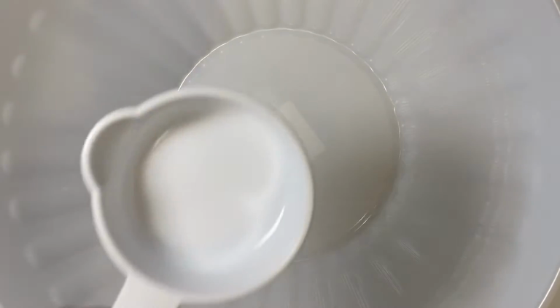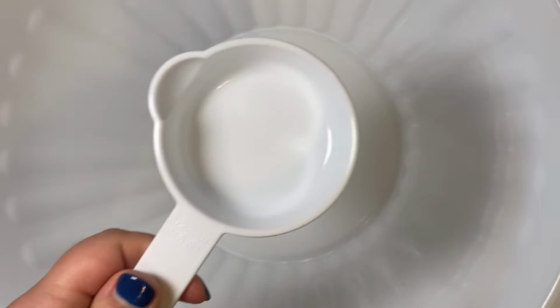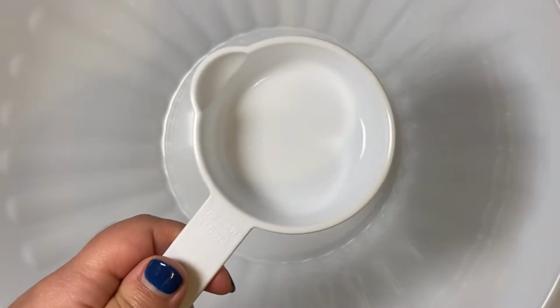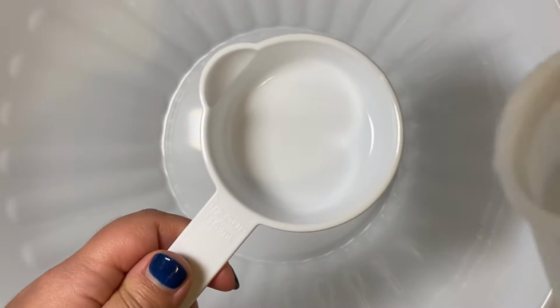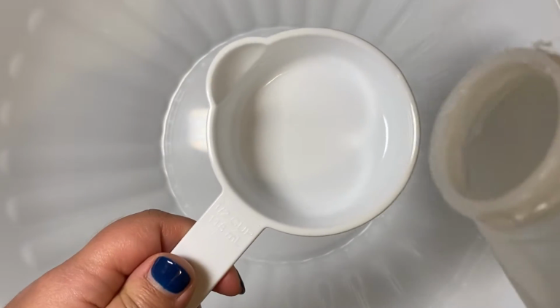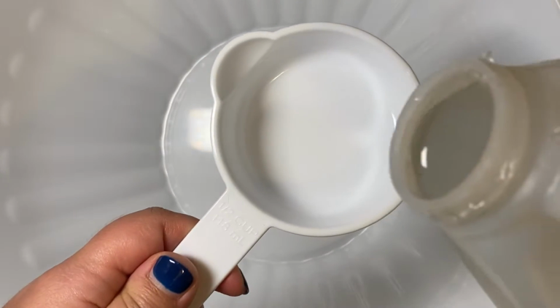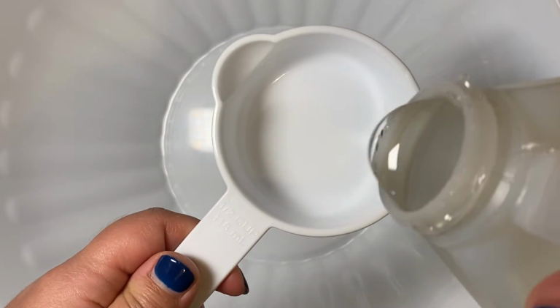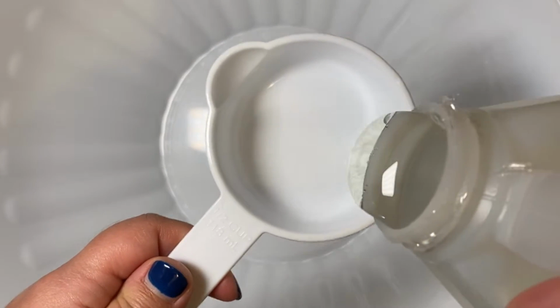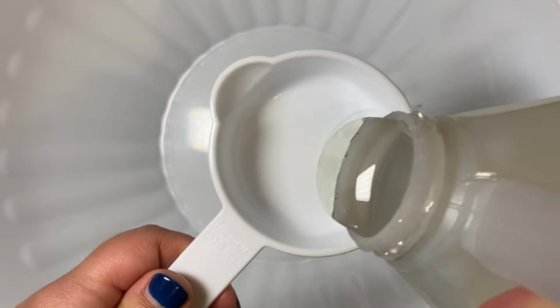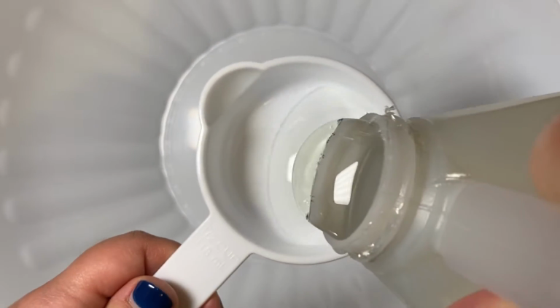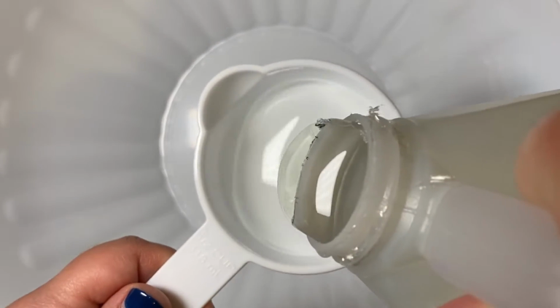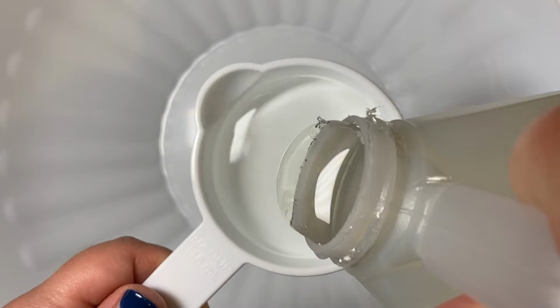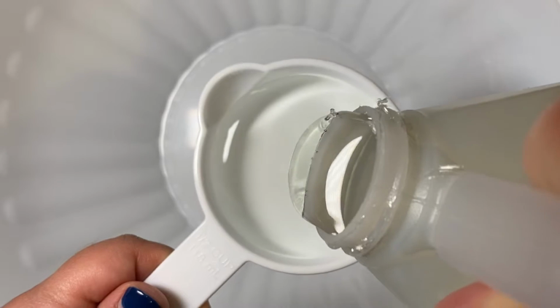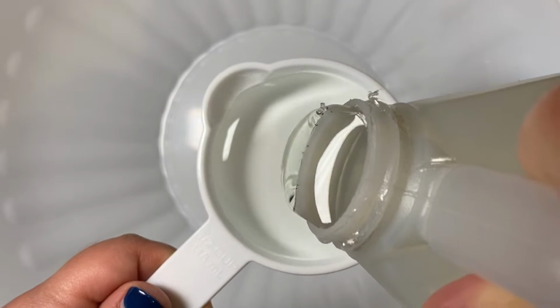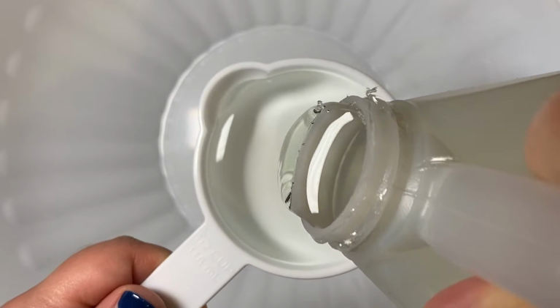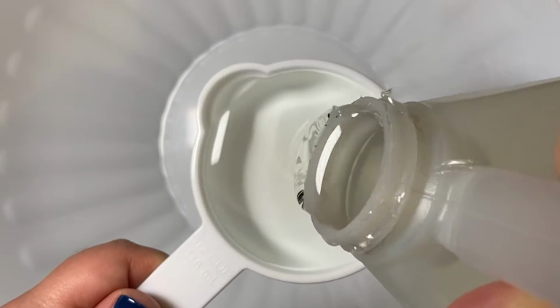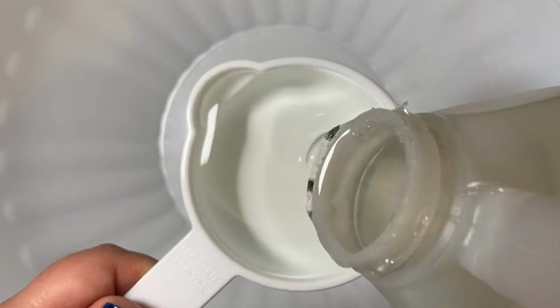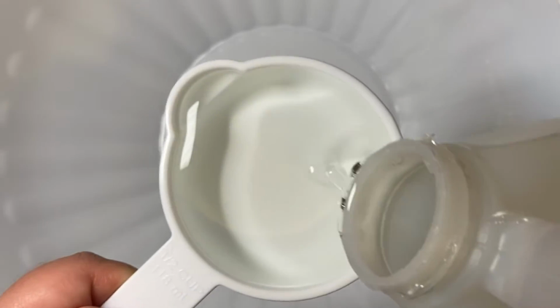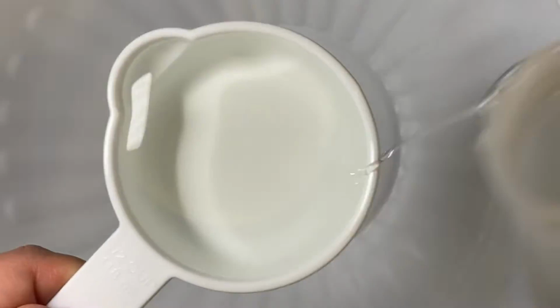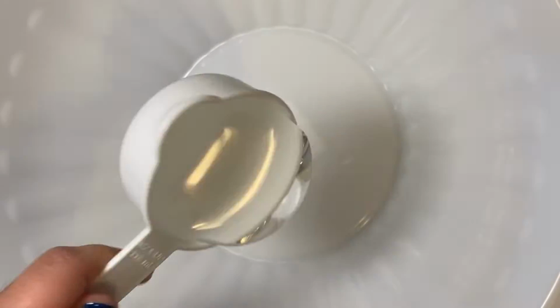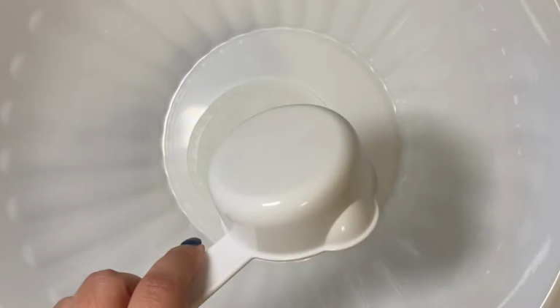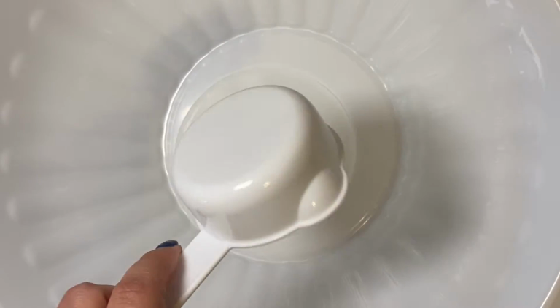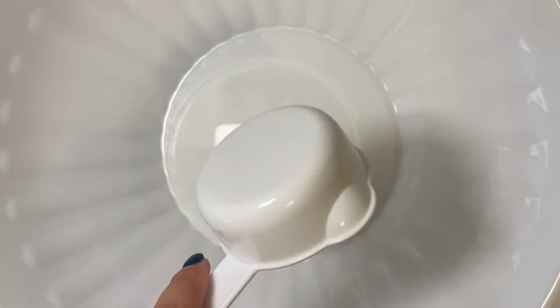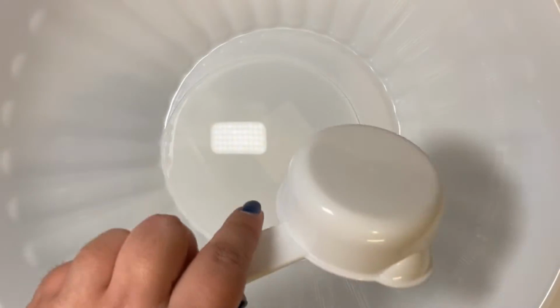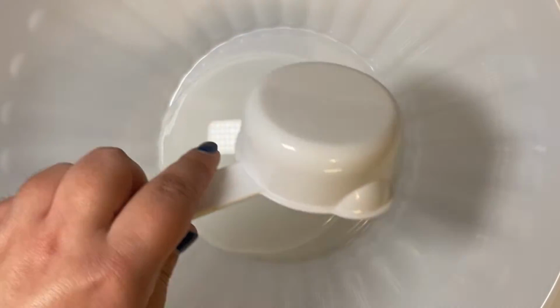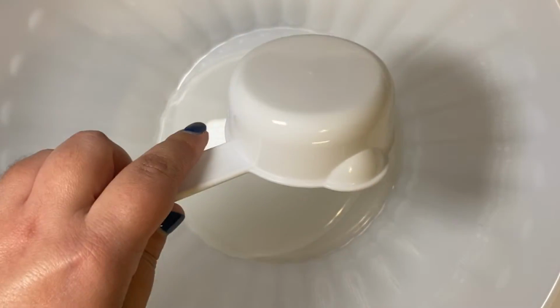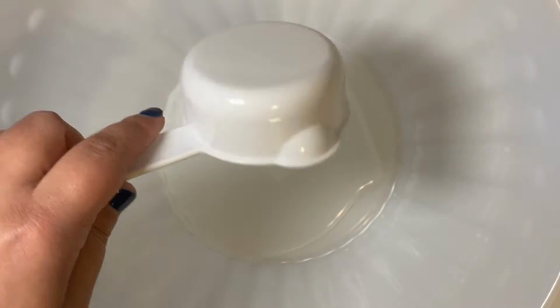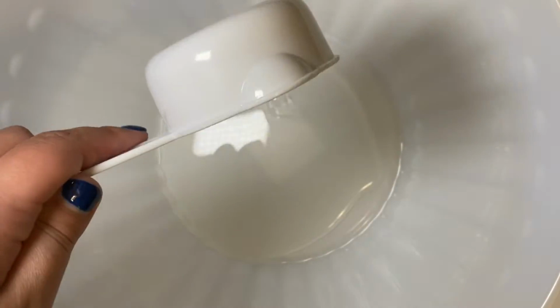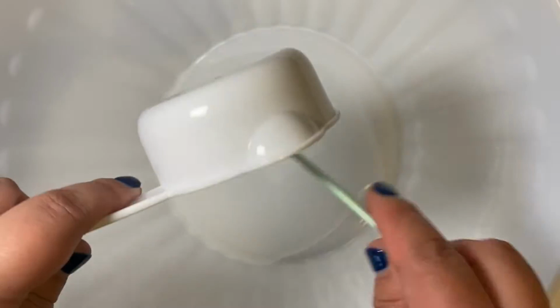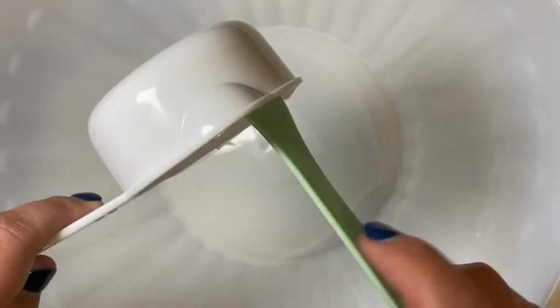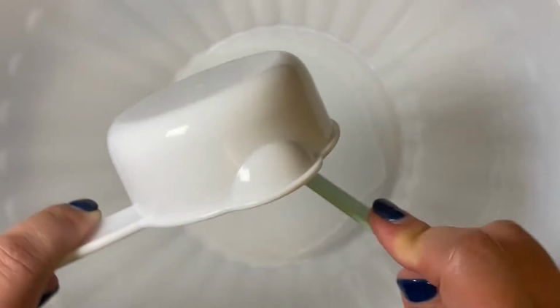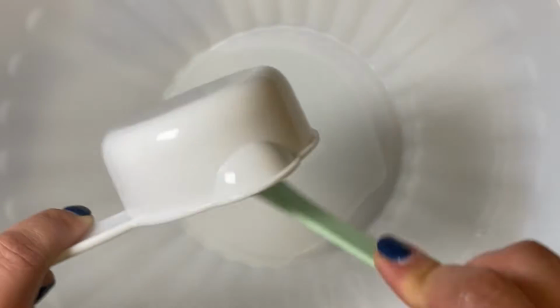Now that I am done with the jelly texture, I am going to be making the slime. For this recipe, since I am going to be making it for myself, I am going to be using half a cup of clear glue.